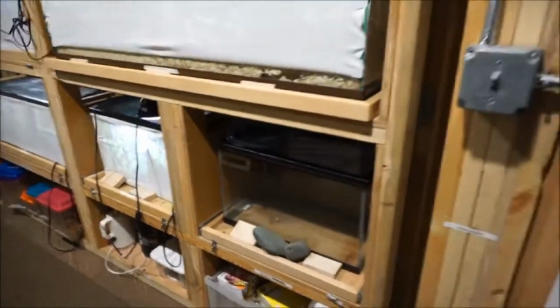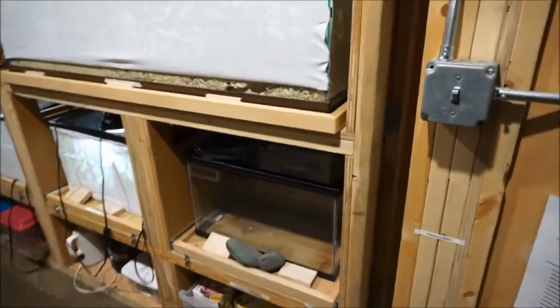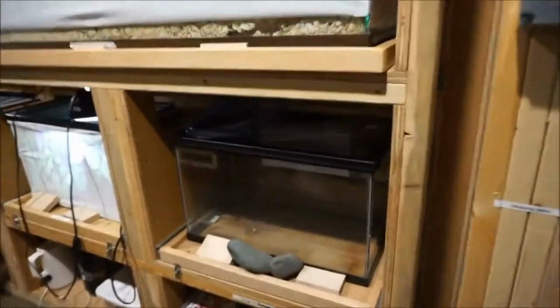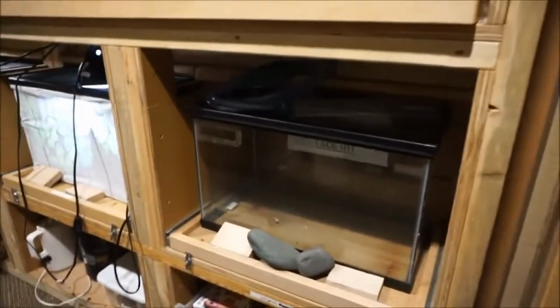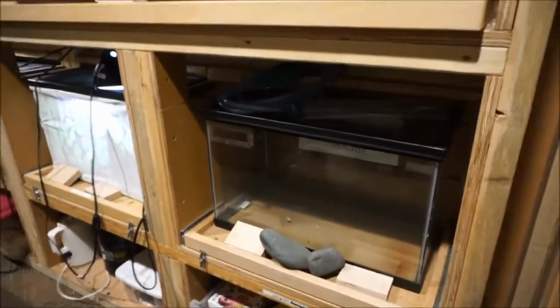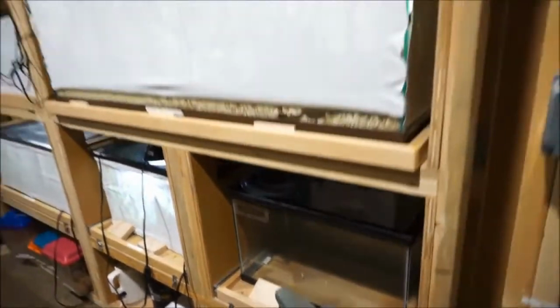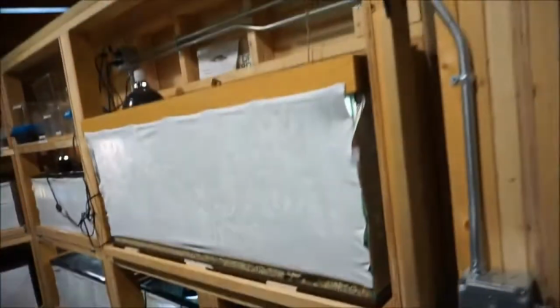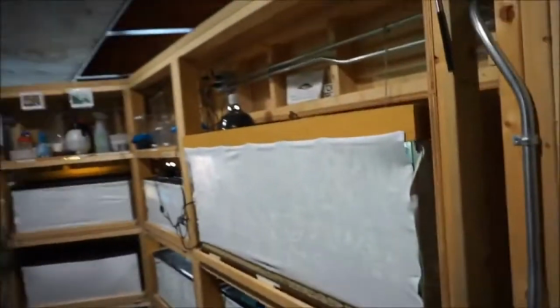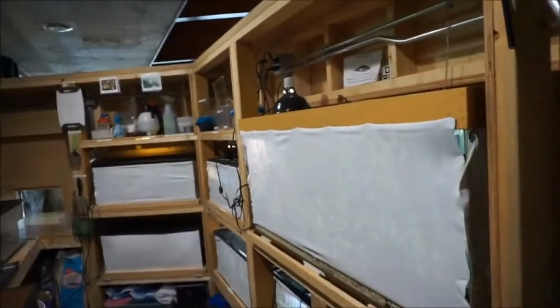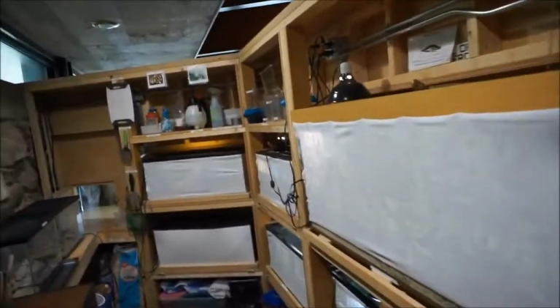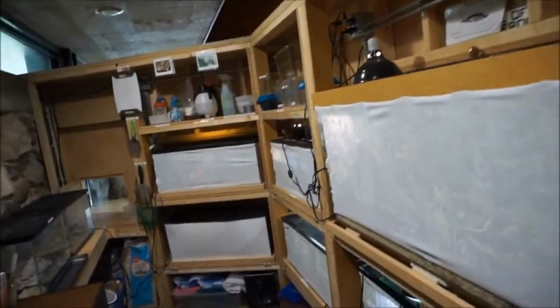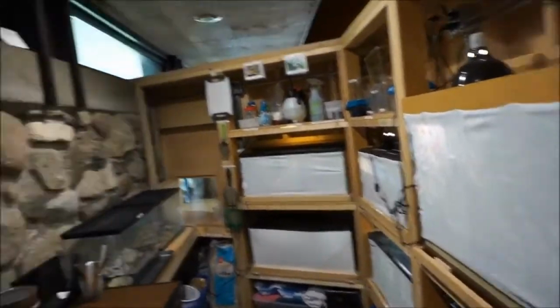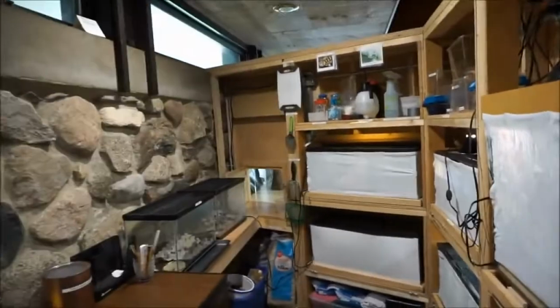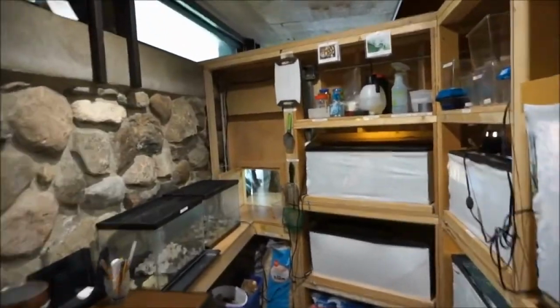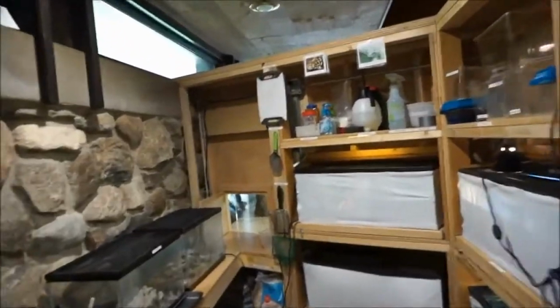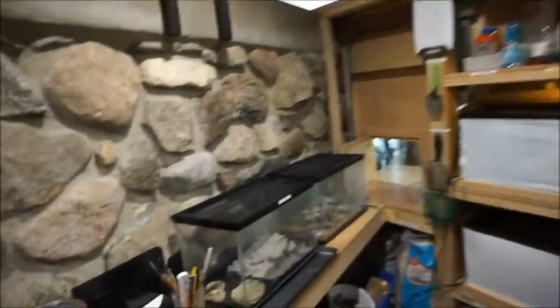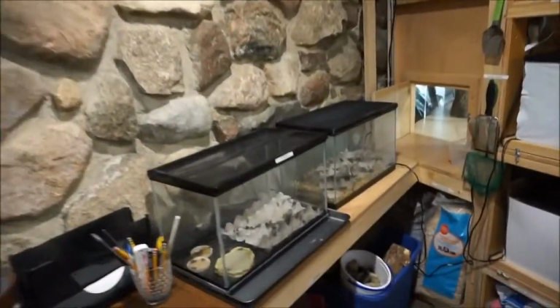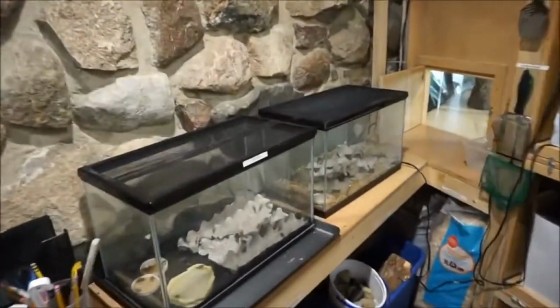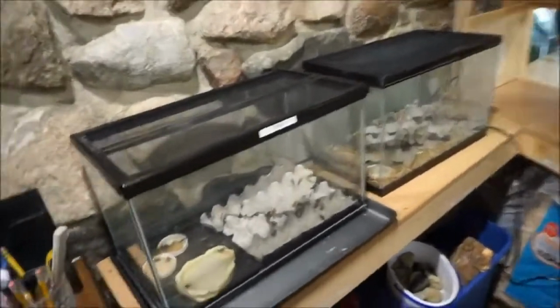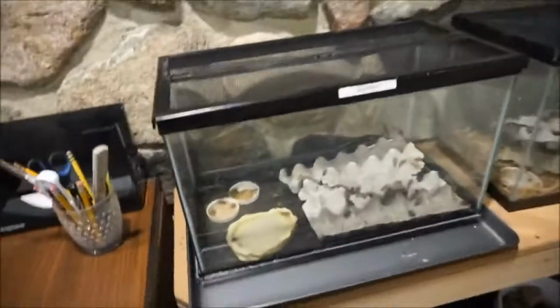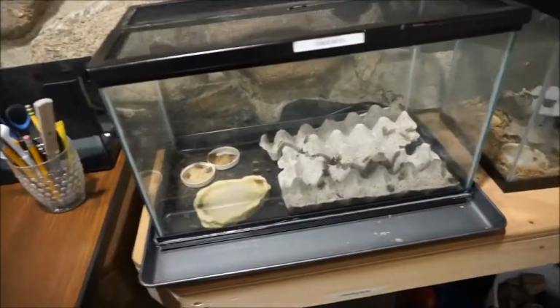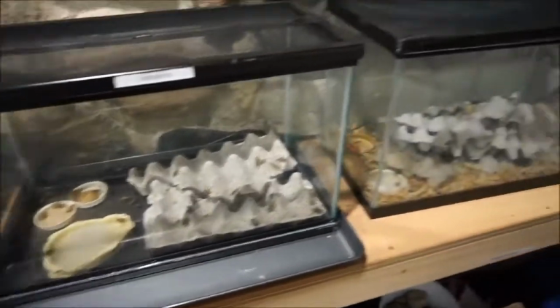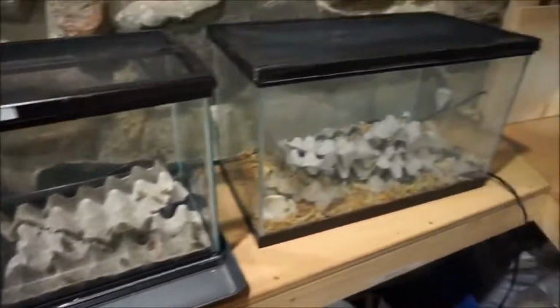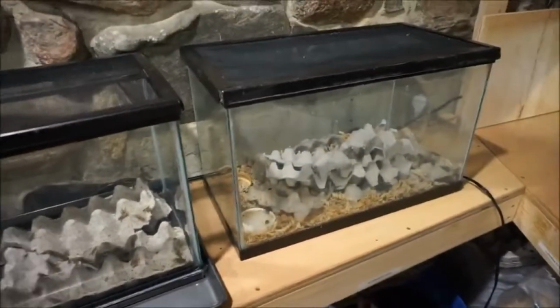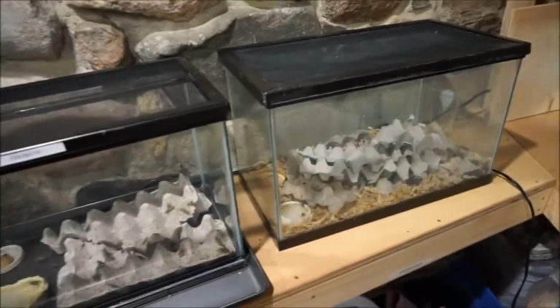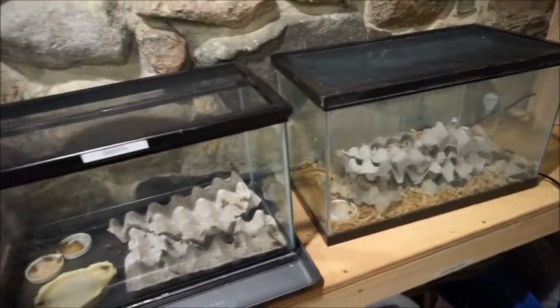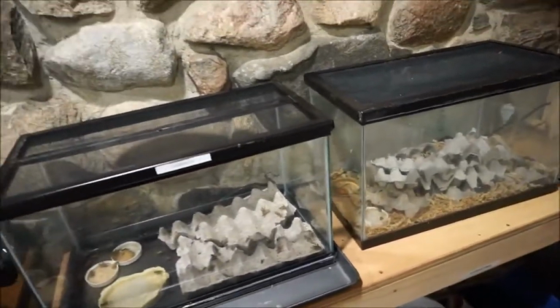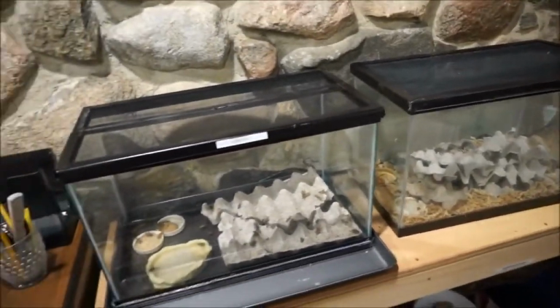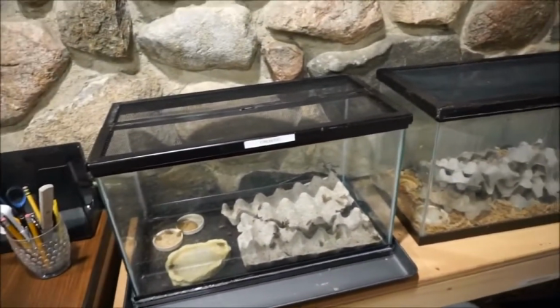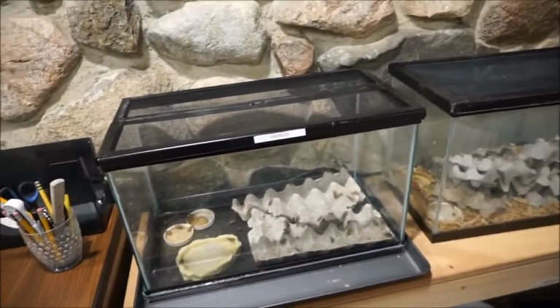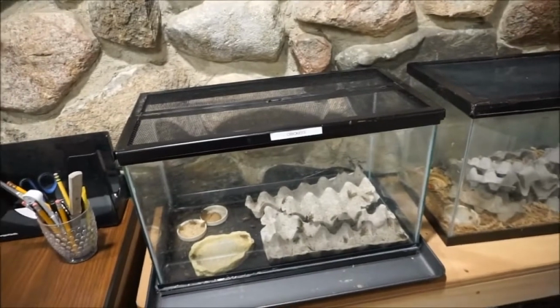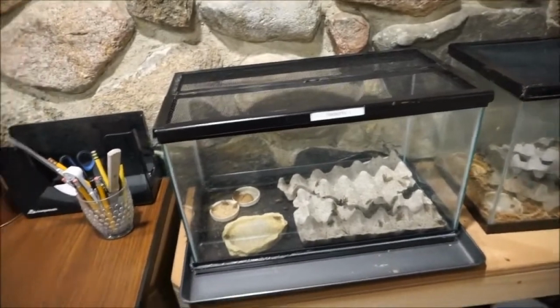Last year we had a green frog who spent the summer with us, but it's been released and is back in the wild. We've got a variety of insects — we've got our crickets and our cockroaches. Those are specifically used to feed some of our reptiles and amphibians.